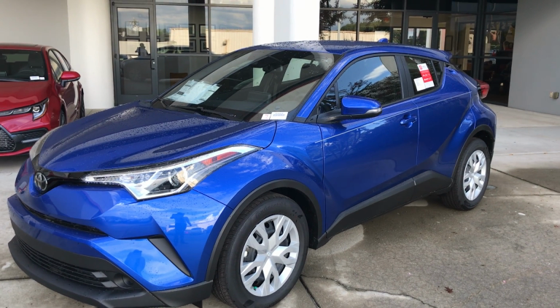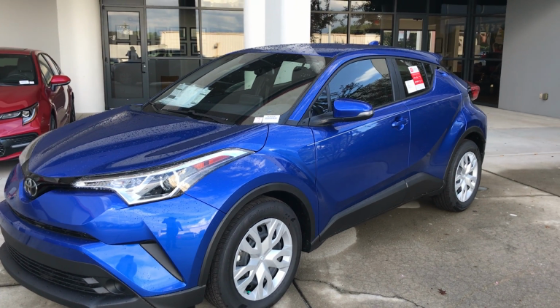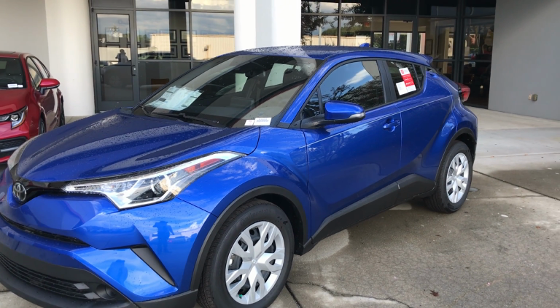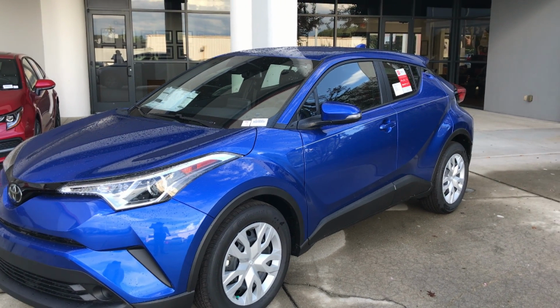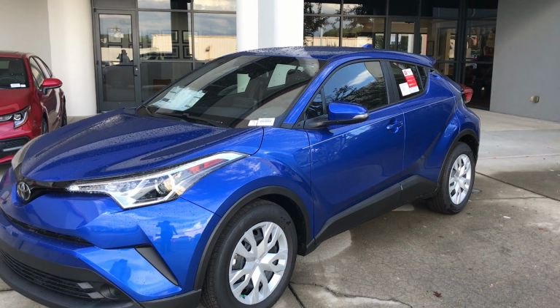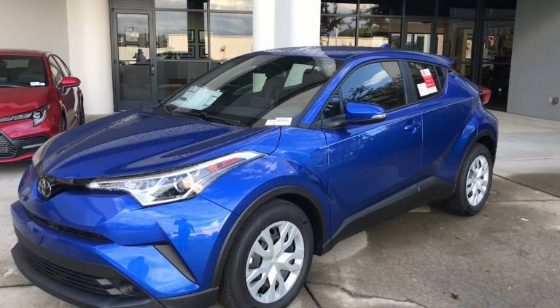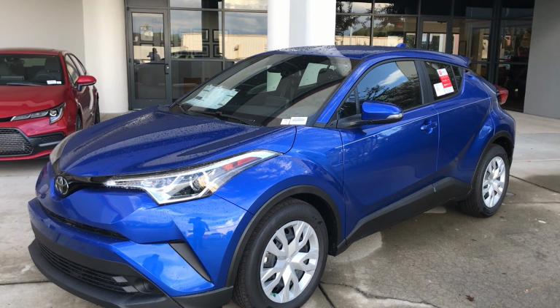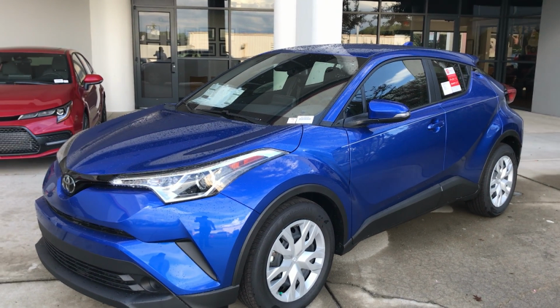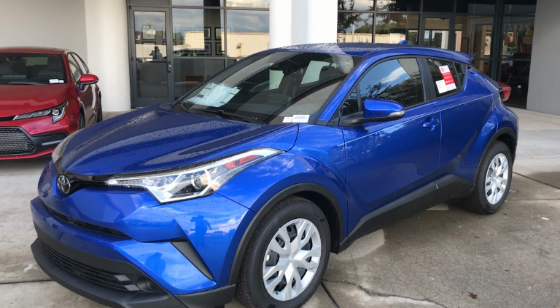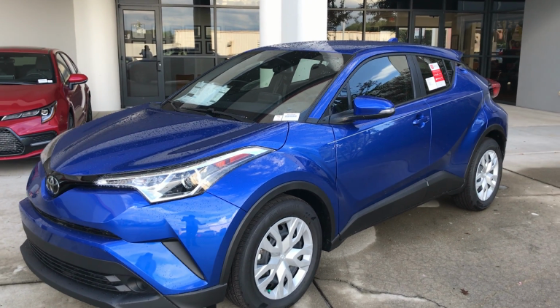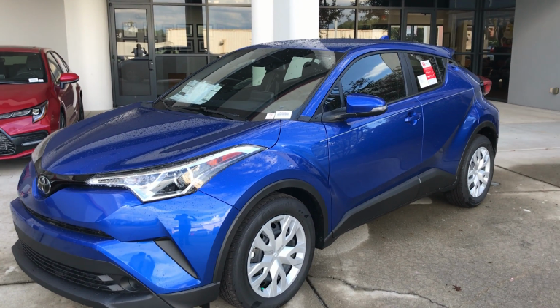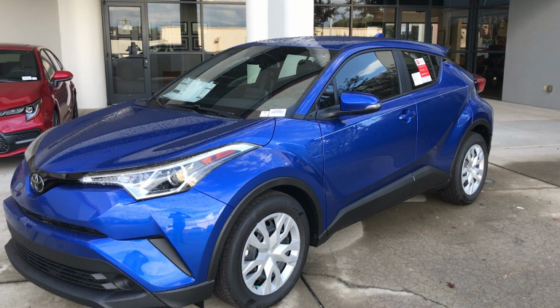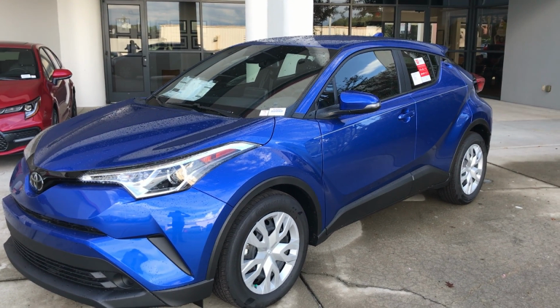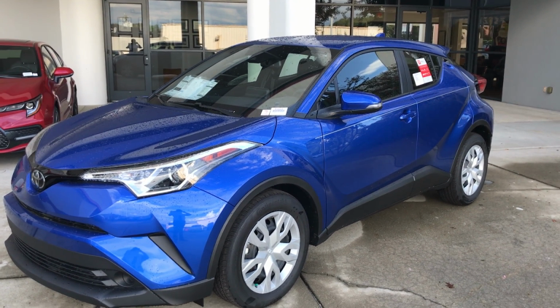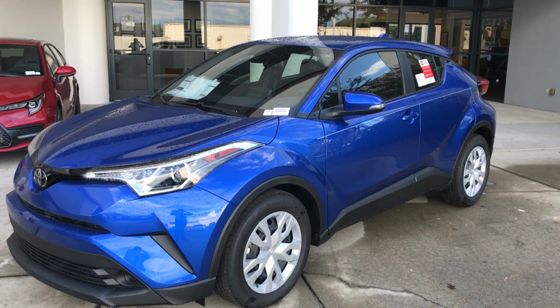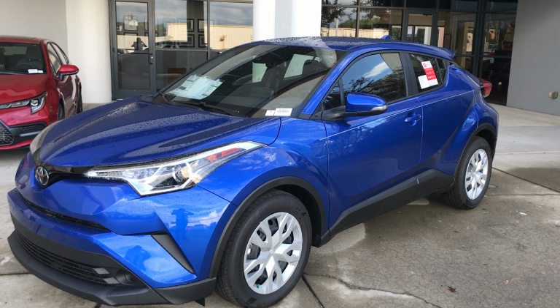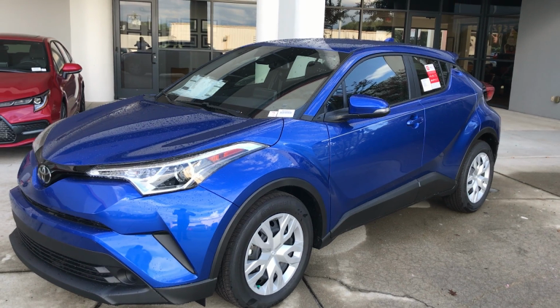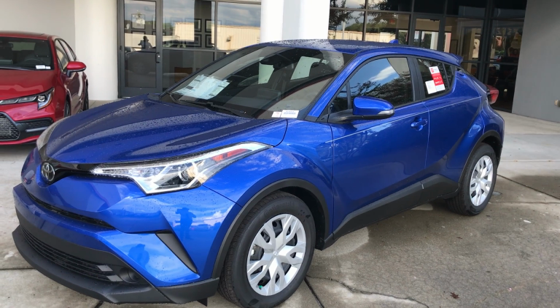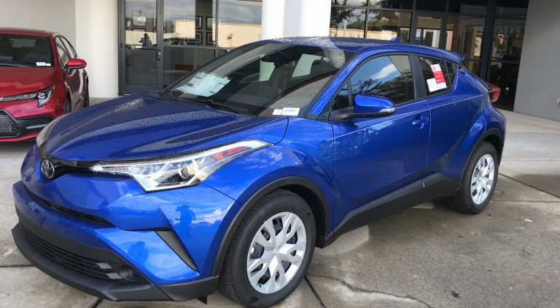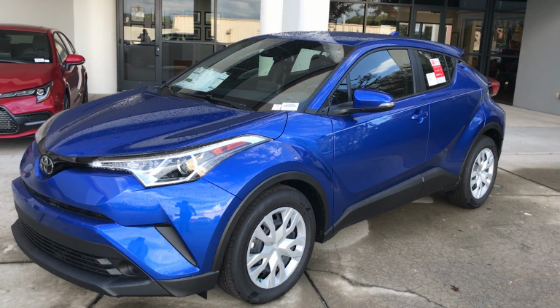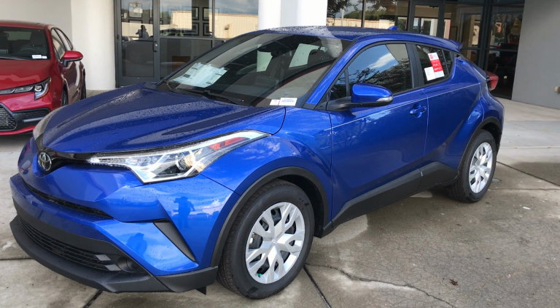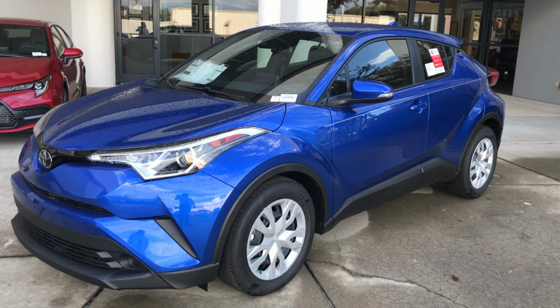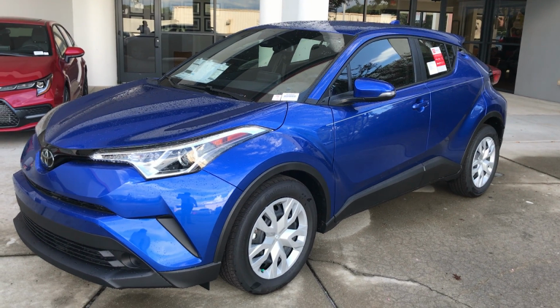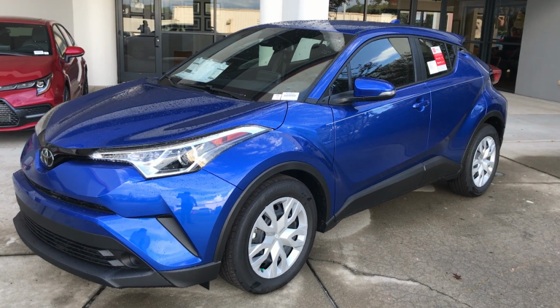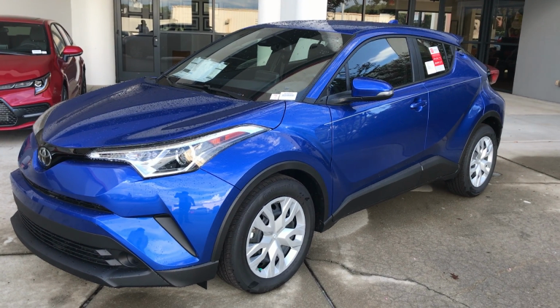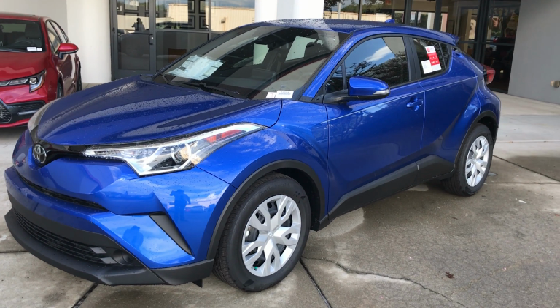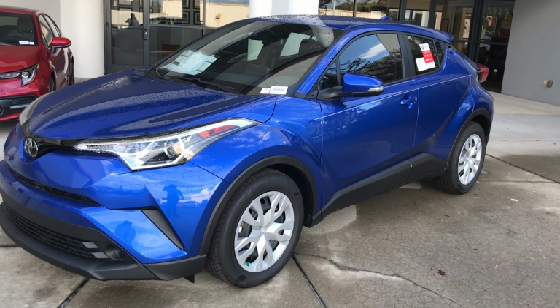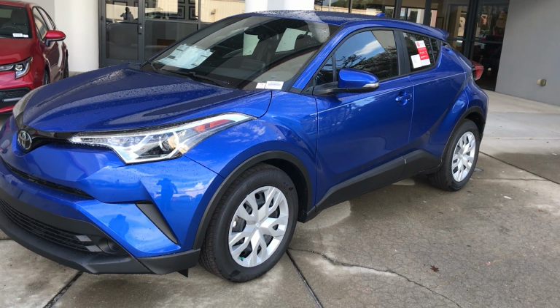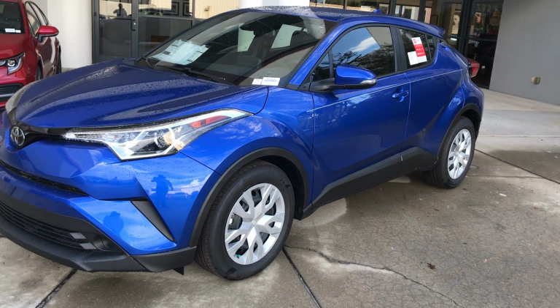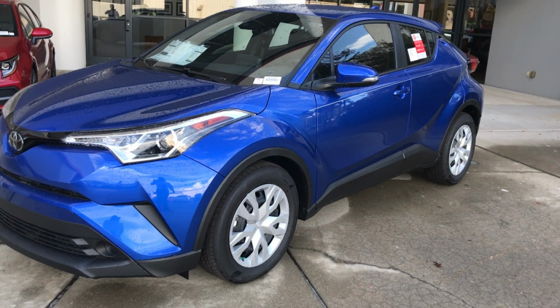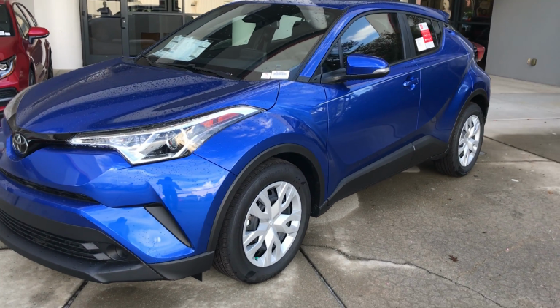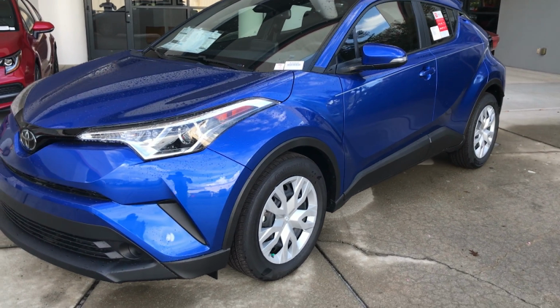Hello, this is John from Marc Jacobson Toyota. I'm here showing you the 2019 CH-R LE model we have here for you. I'll show you some of the features.